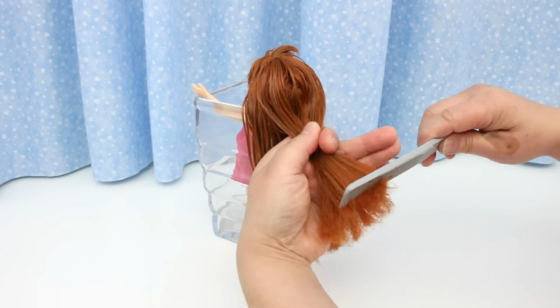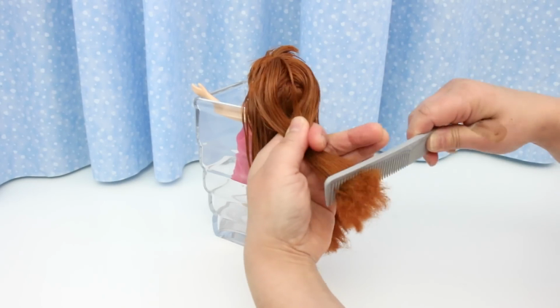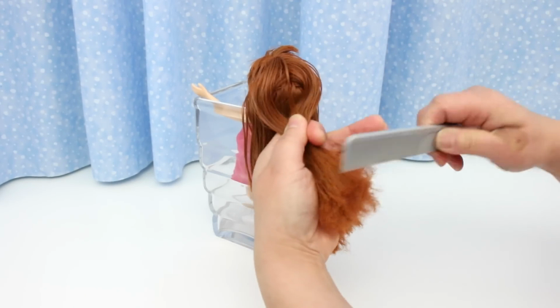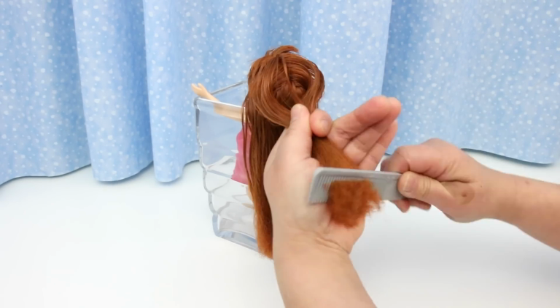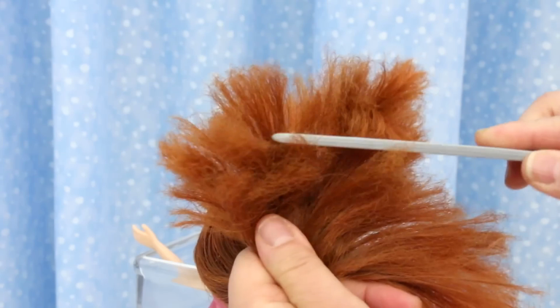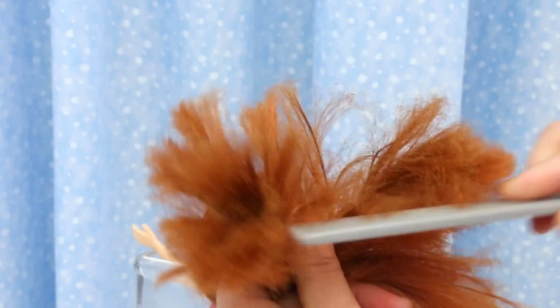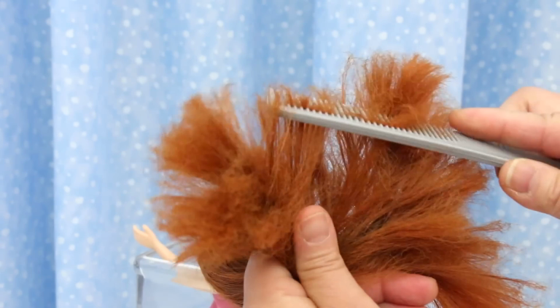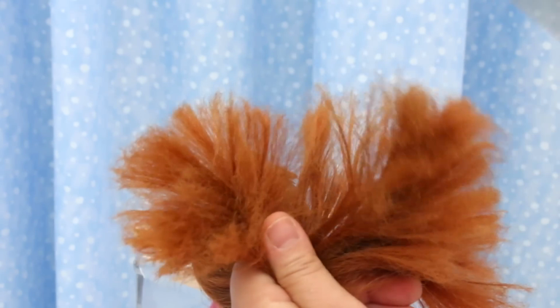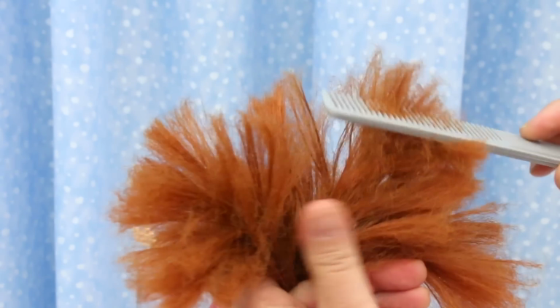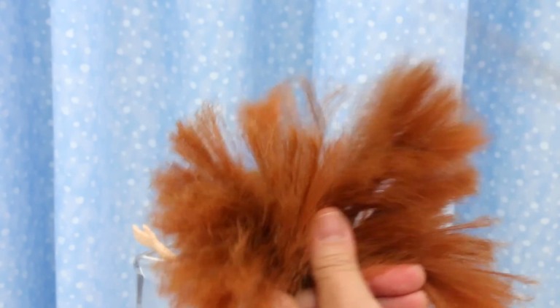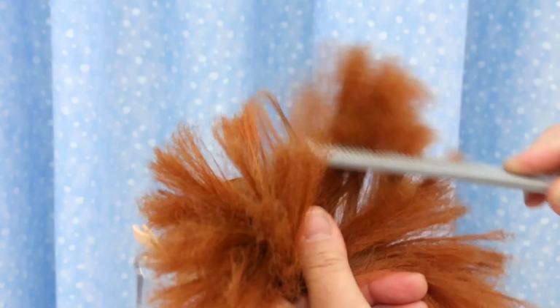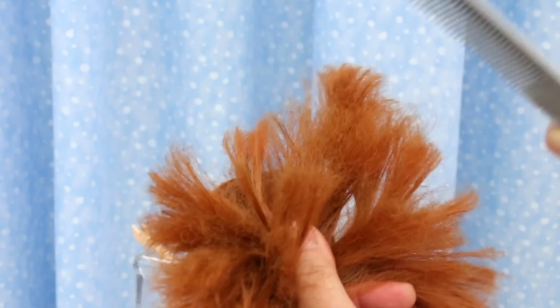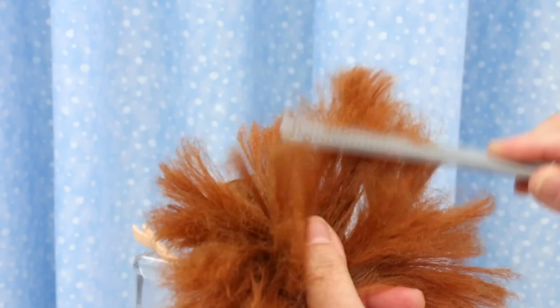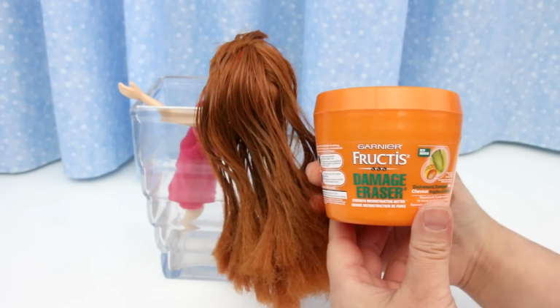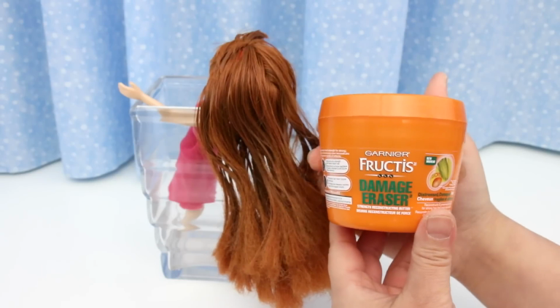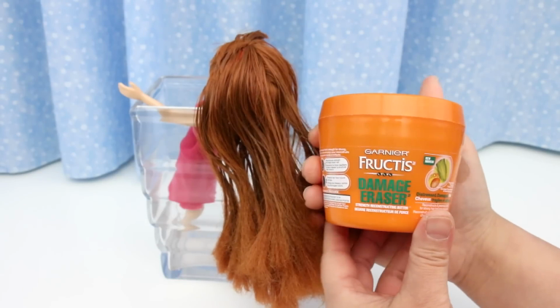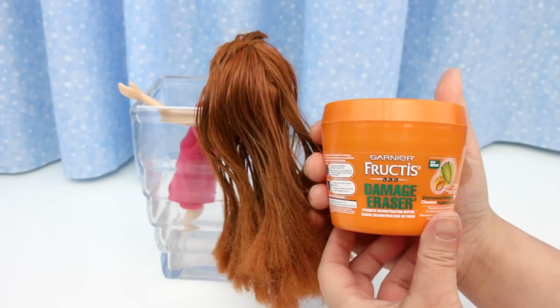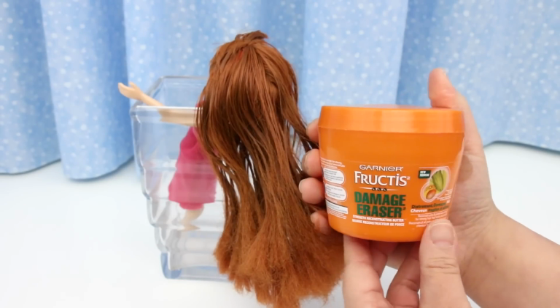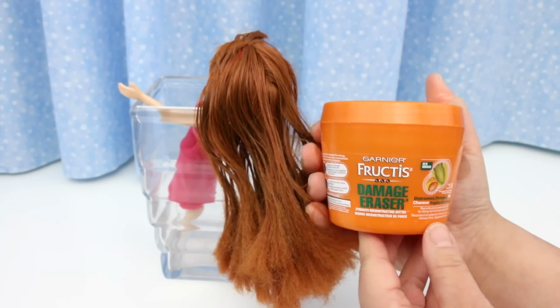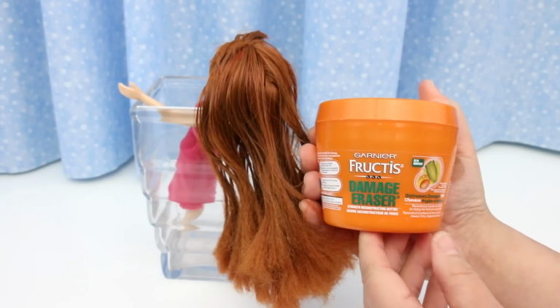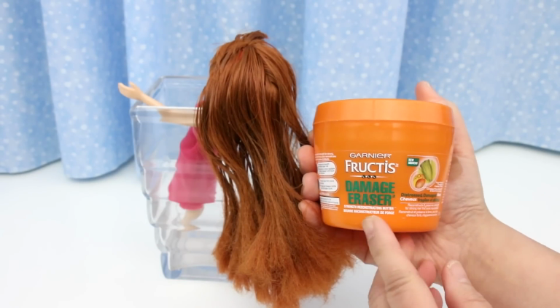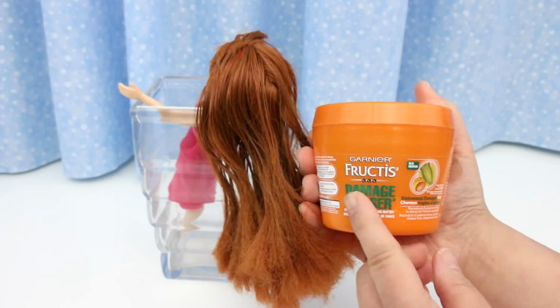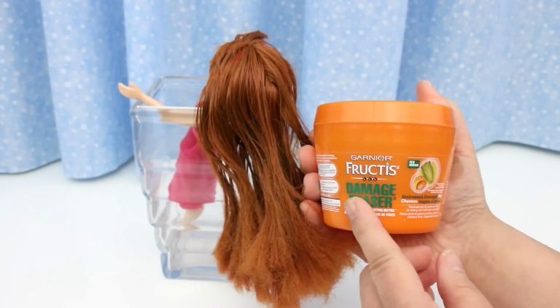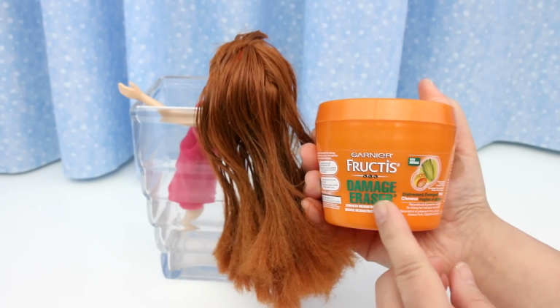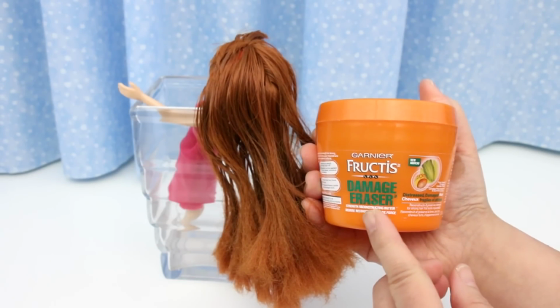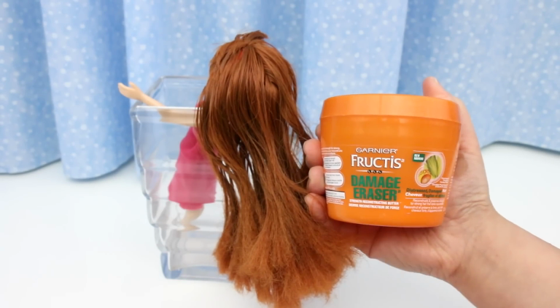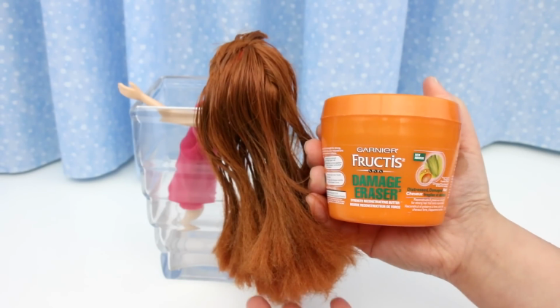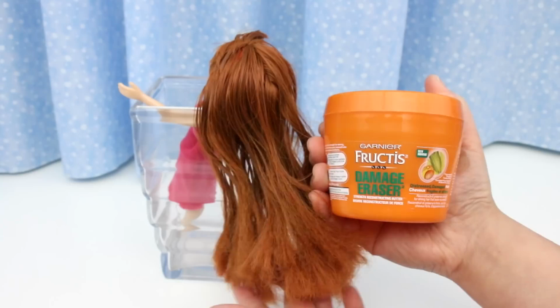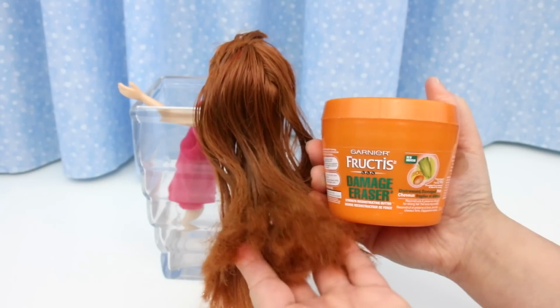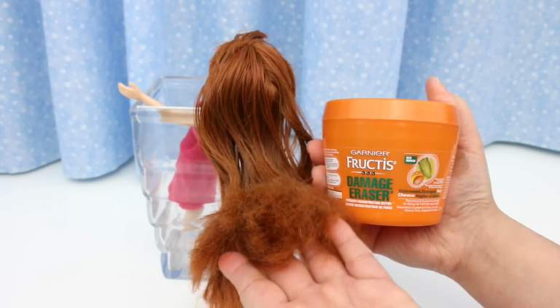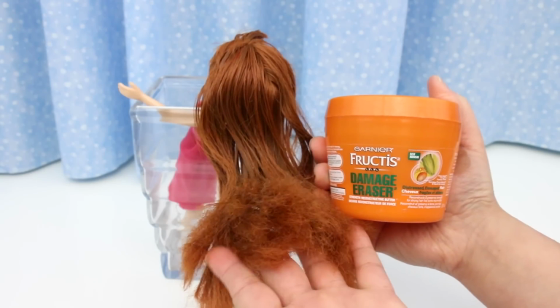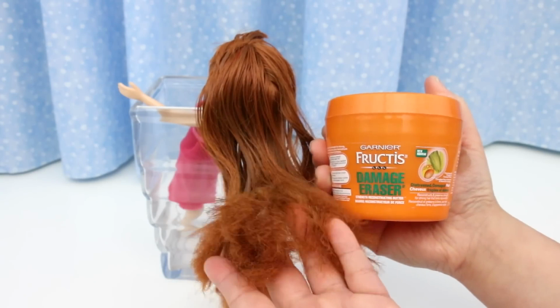Nope! The frizz is still bad. Next step is hair conditioner. I'm using Garnier Fructis Damaged Eraser — let's hope it can erase this damage.